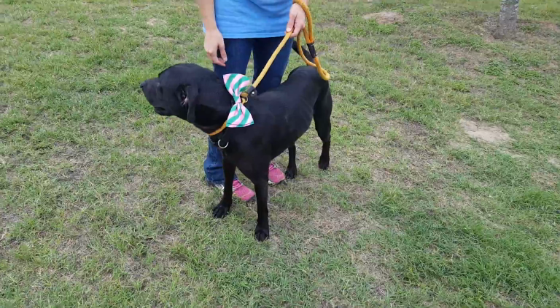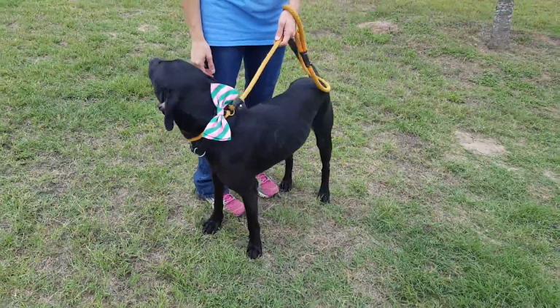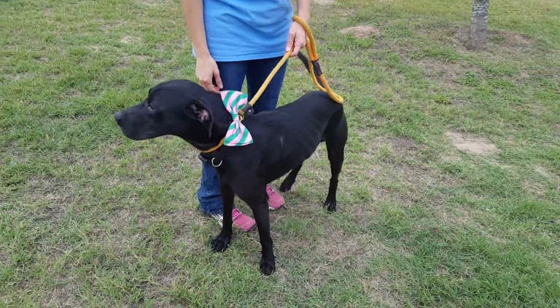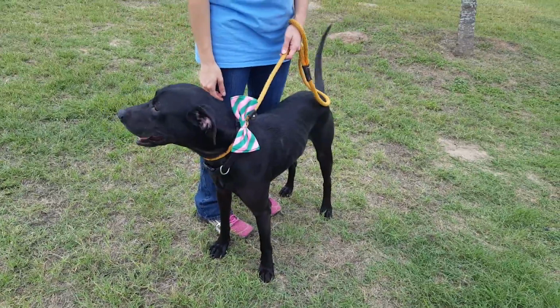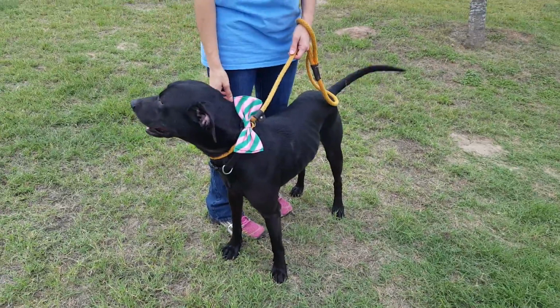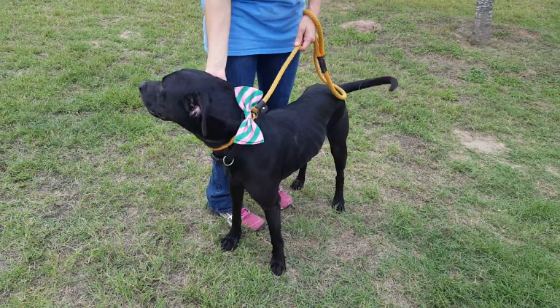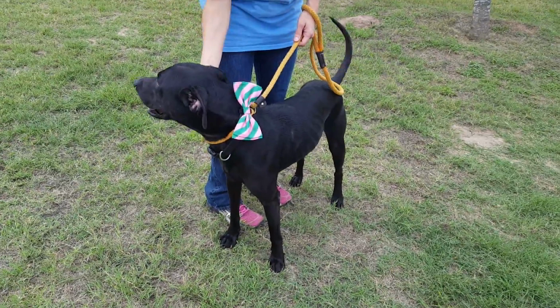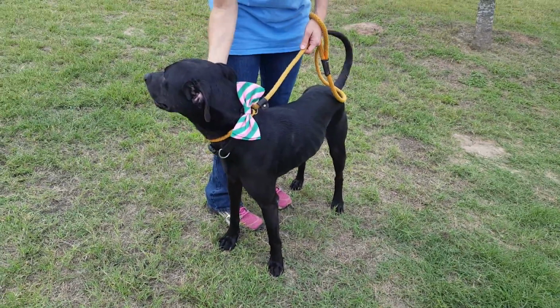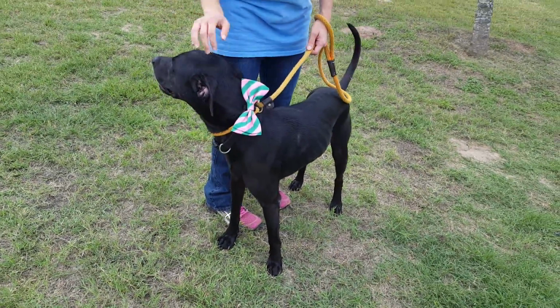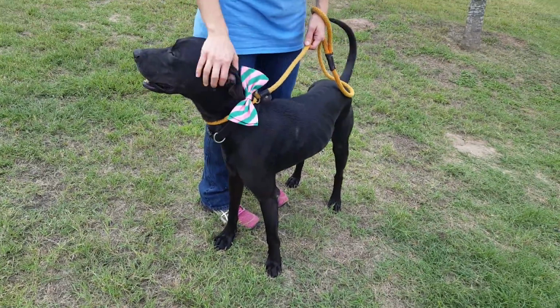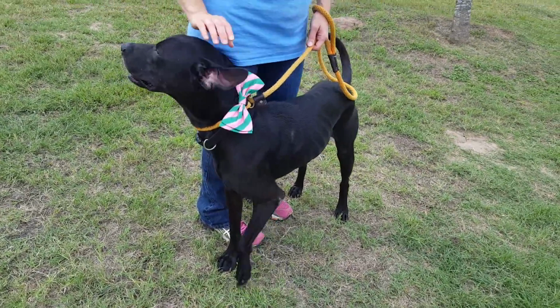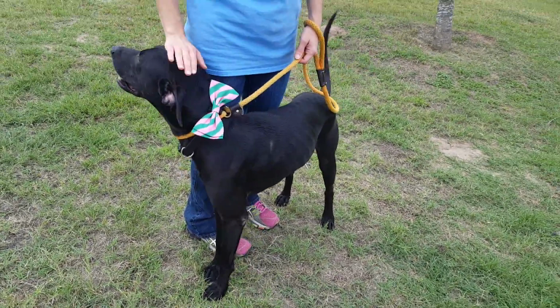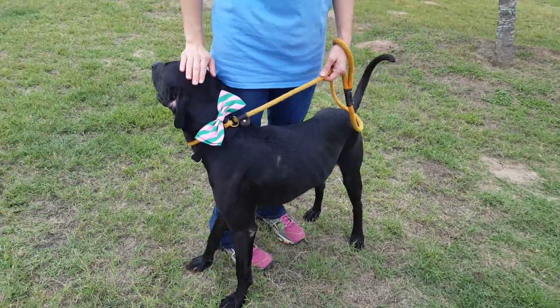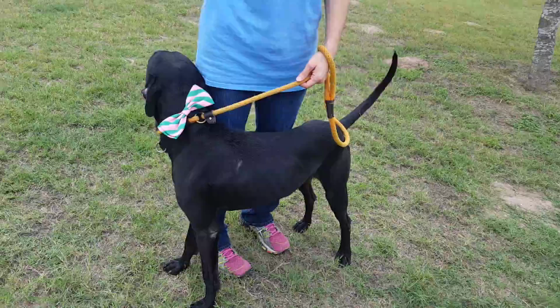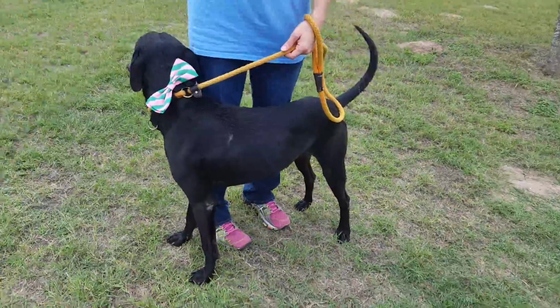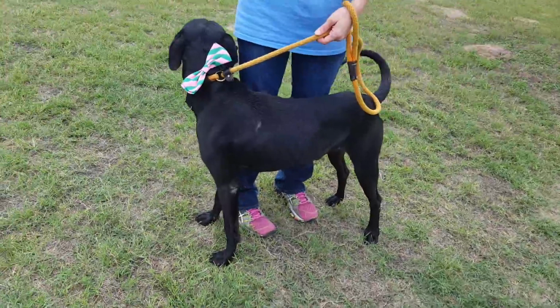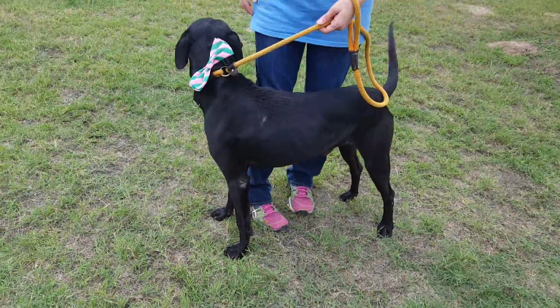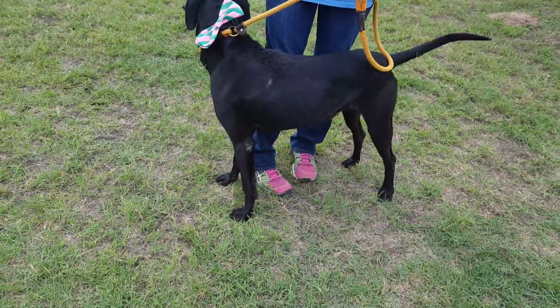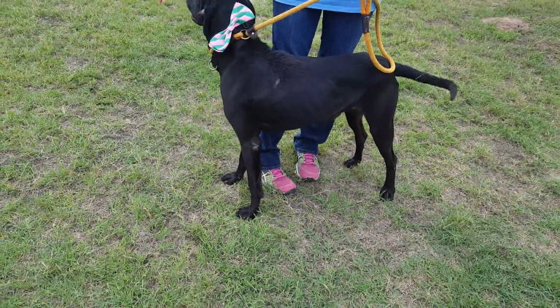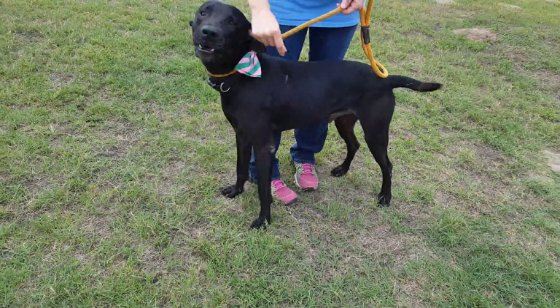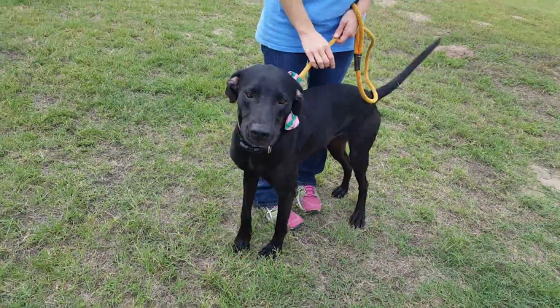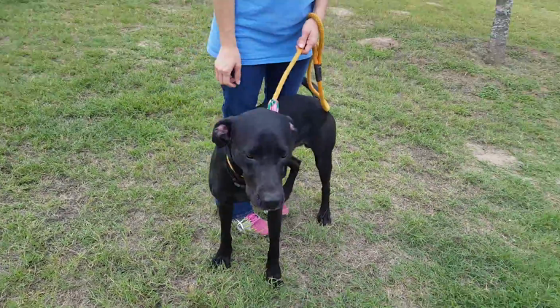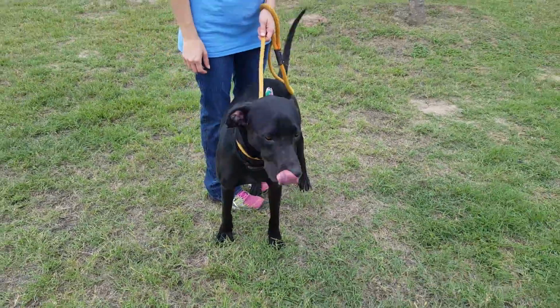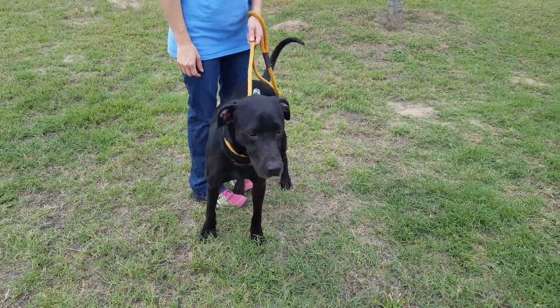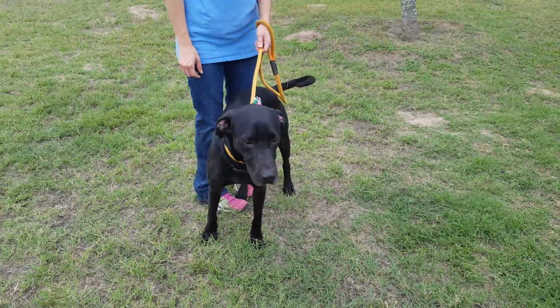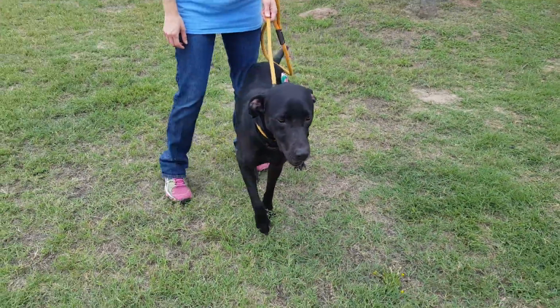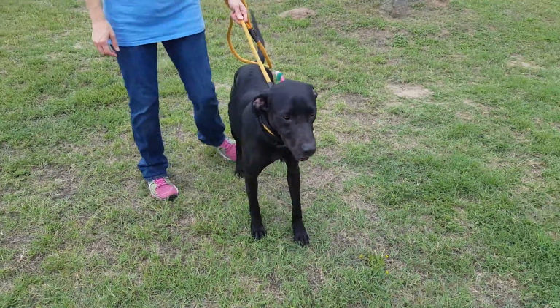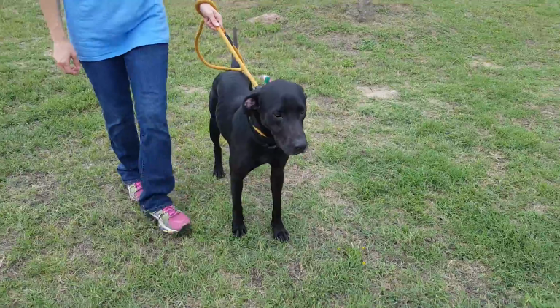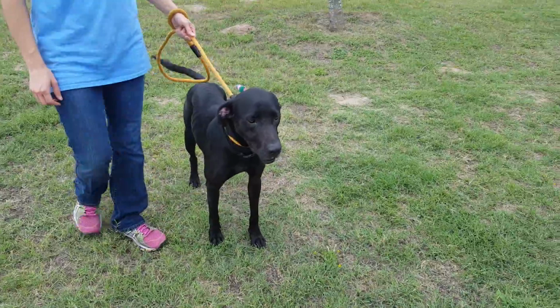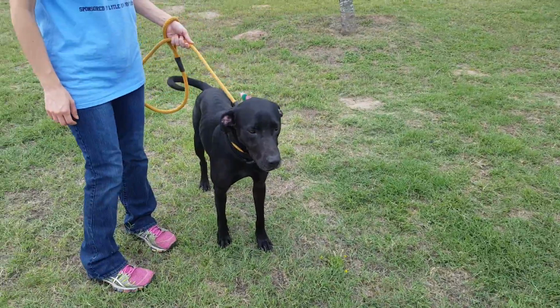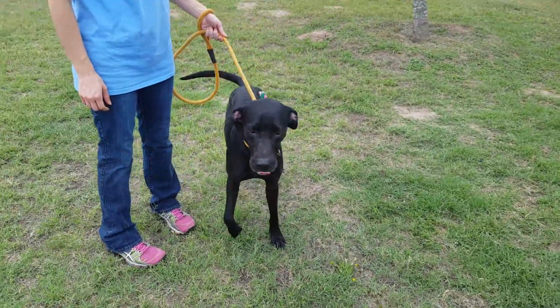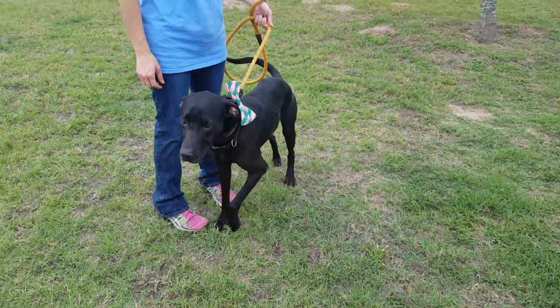This is Manny, and Manny is a Labrador Dane mix. He's leggy — leggier and taller than the typical — and he's got the head of a Great Dane. I think his head is a little bit Great Dane shaped.